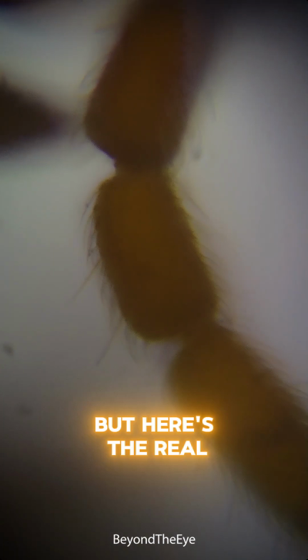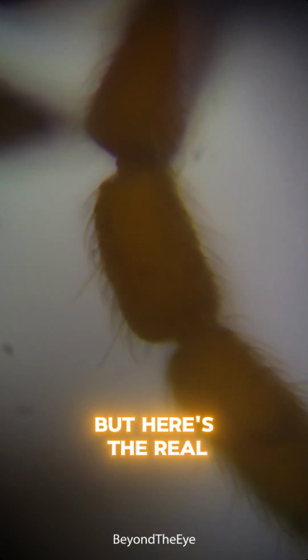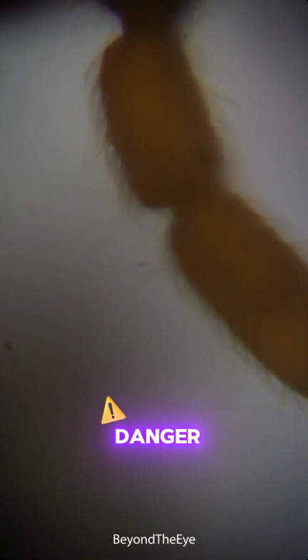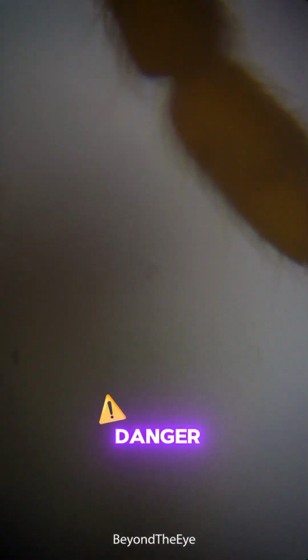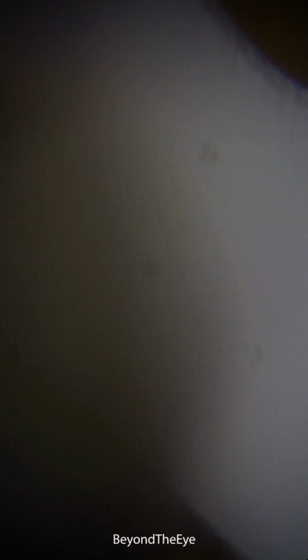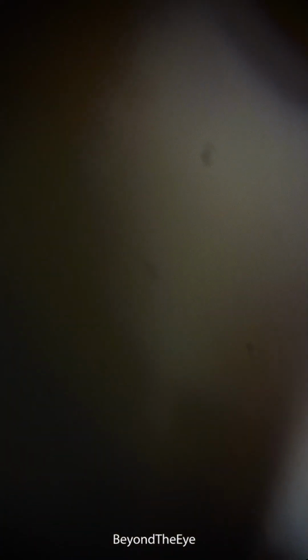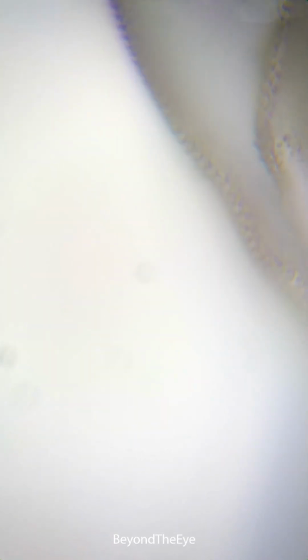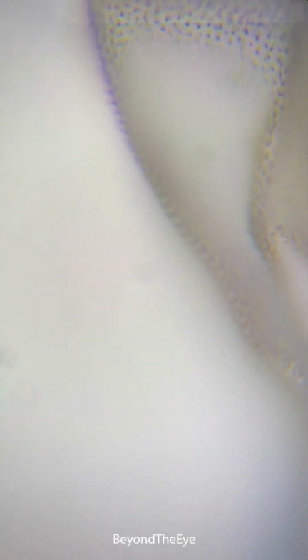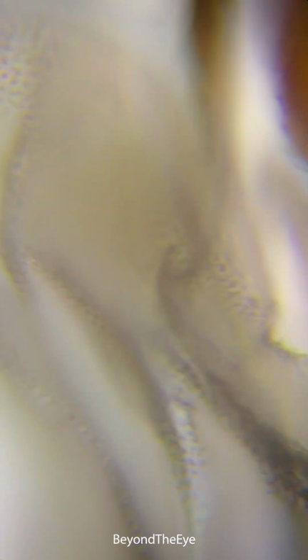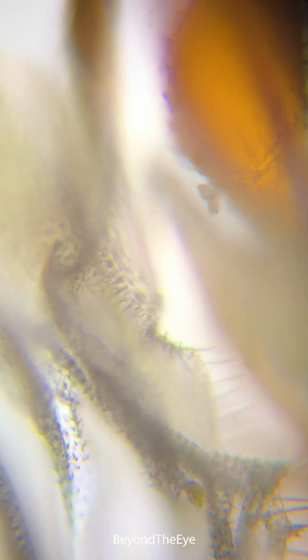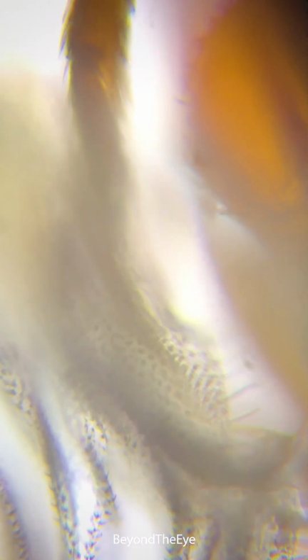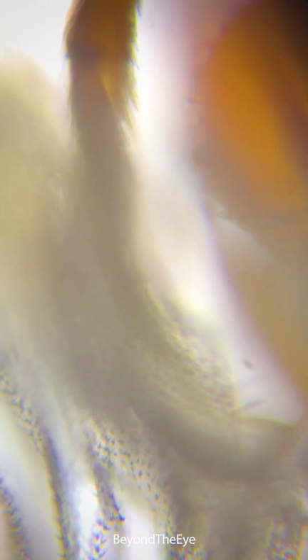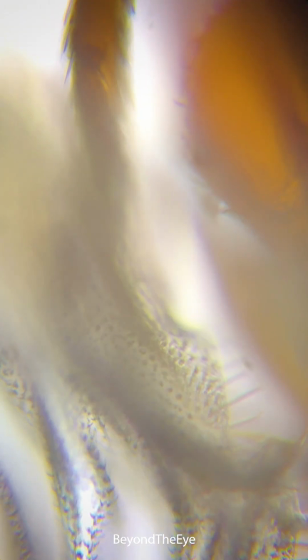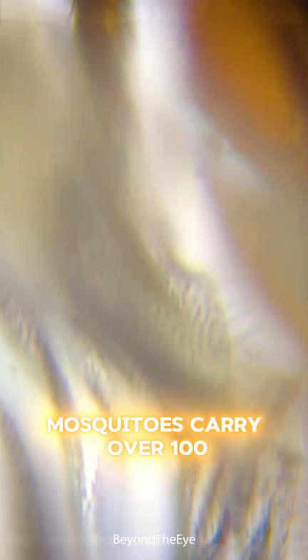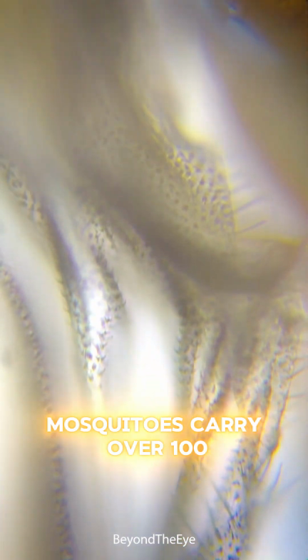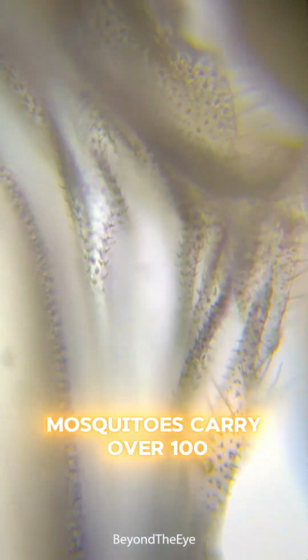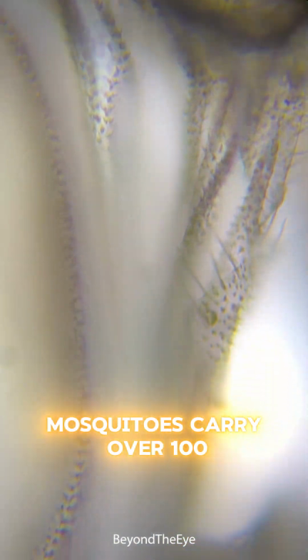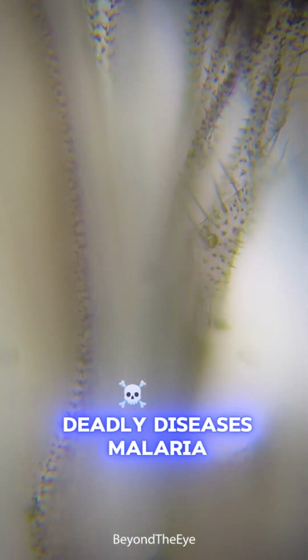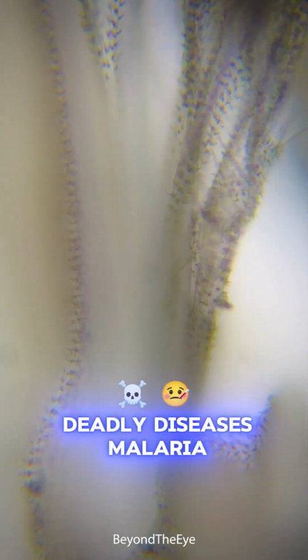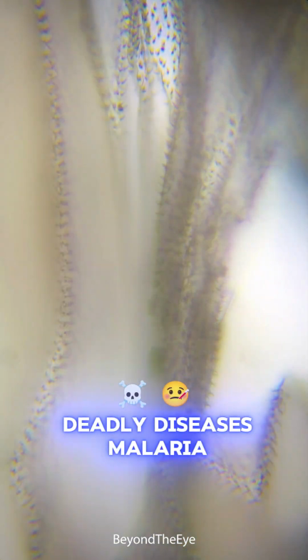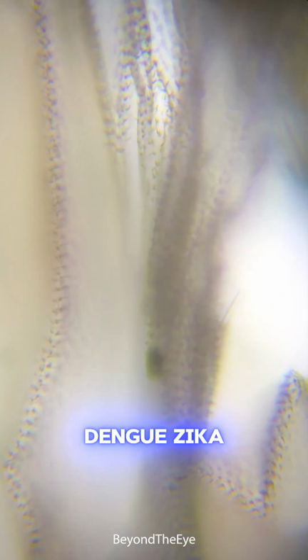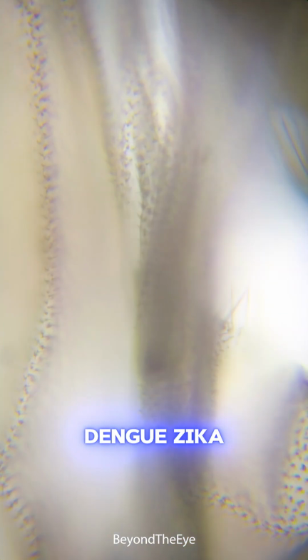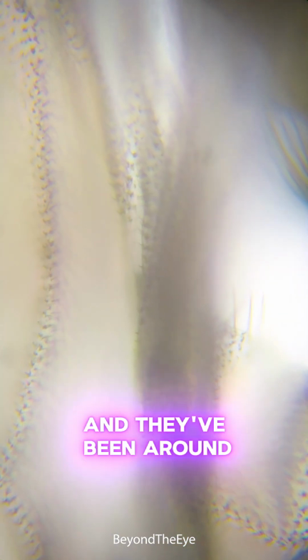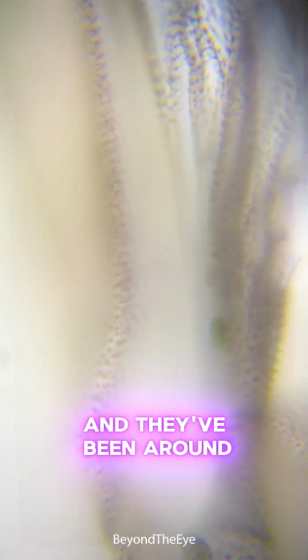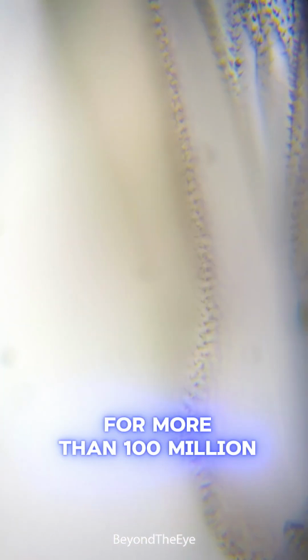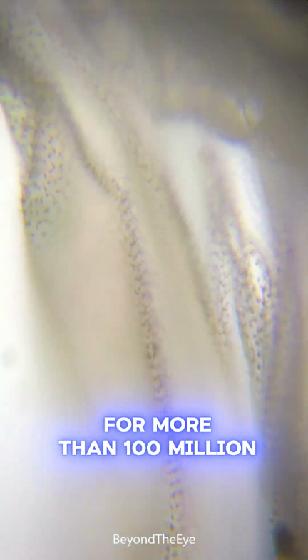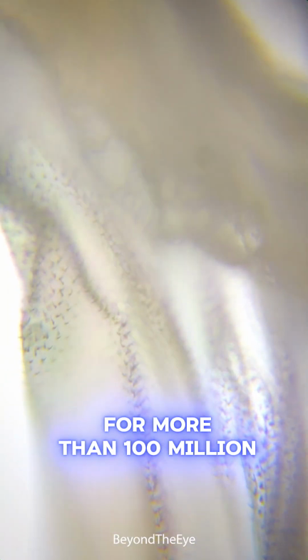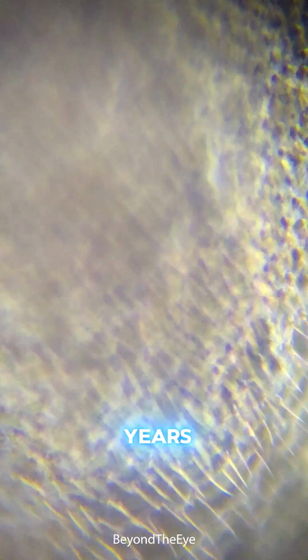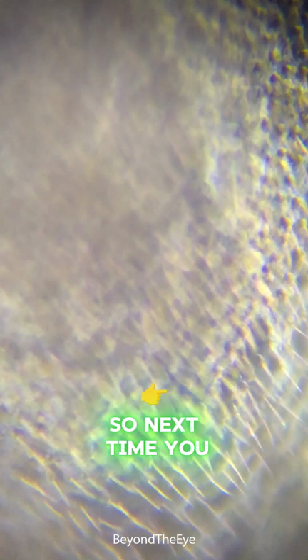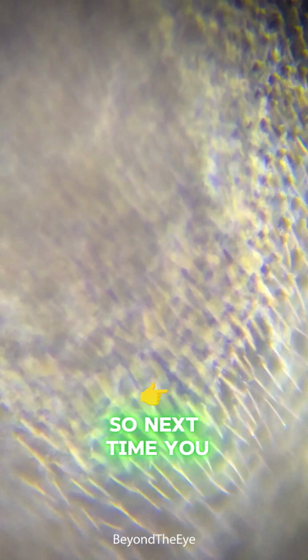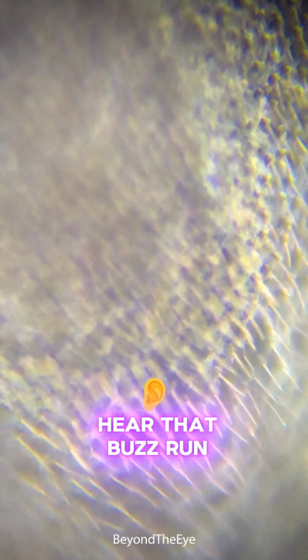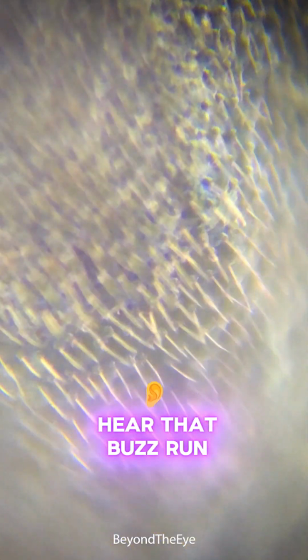But here's the real danger: mosquitoes carry over 100 deadly diseases — malaria, dengue, zika — and they've been around for more than 100 million years. So next time you hear that buzz, run.